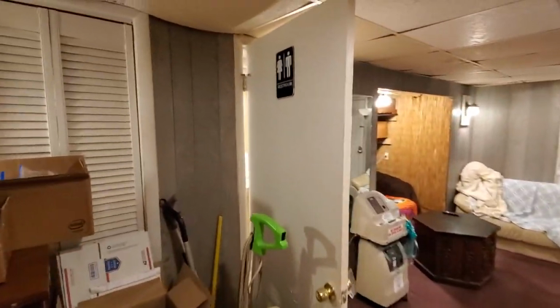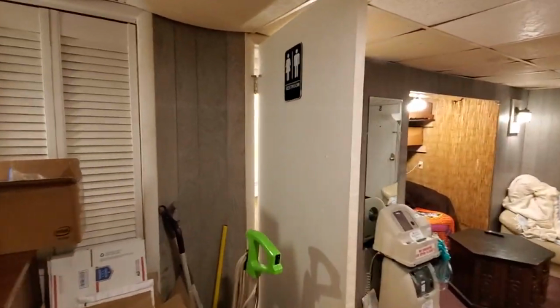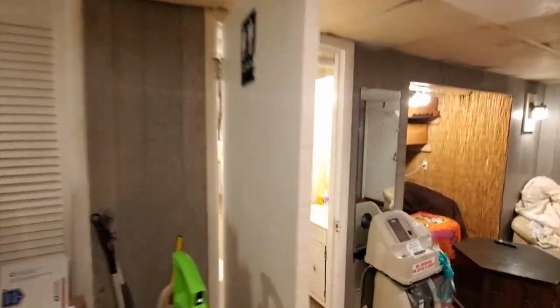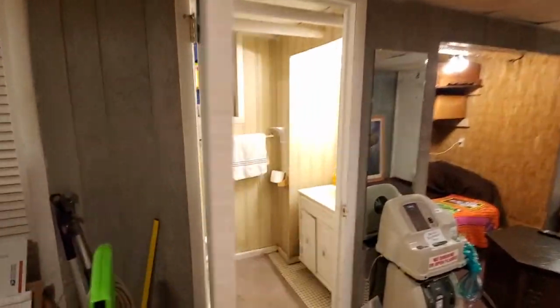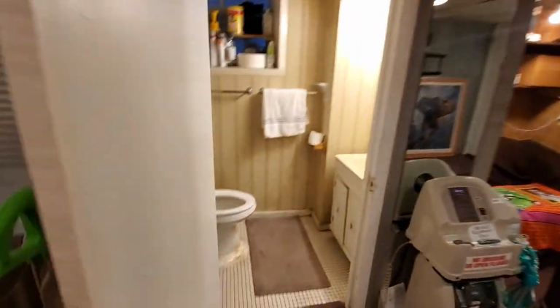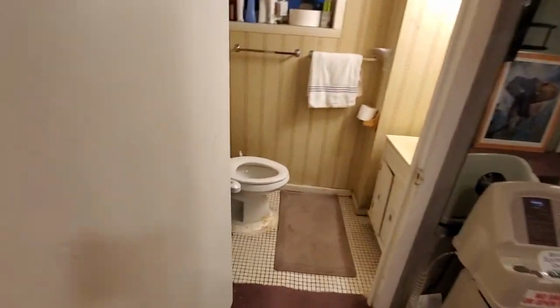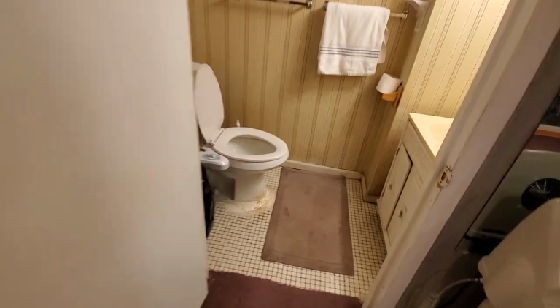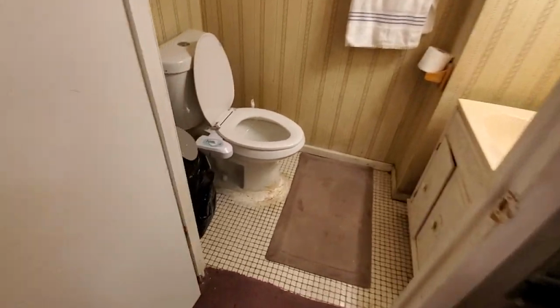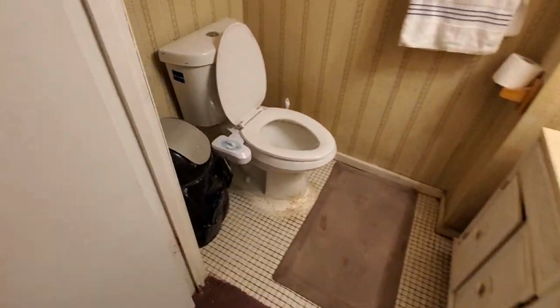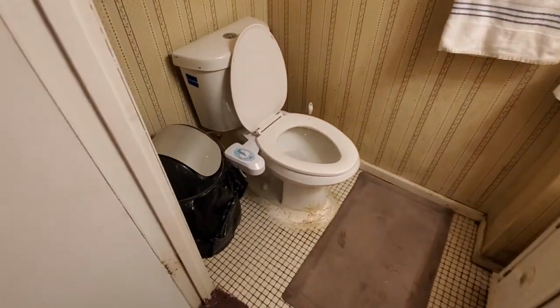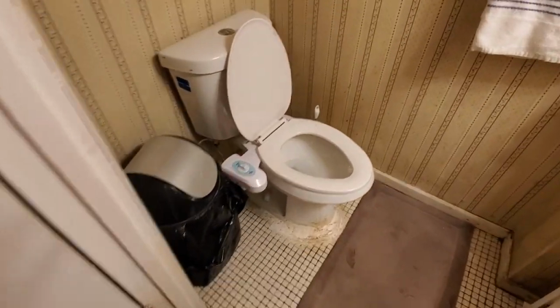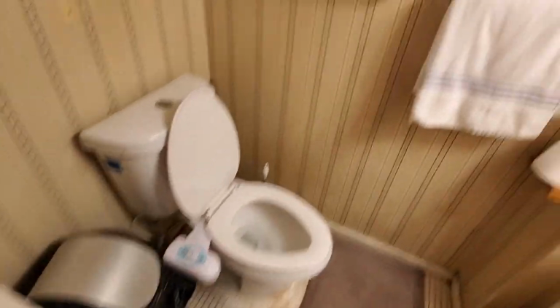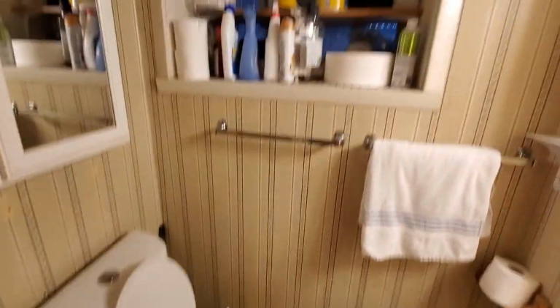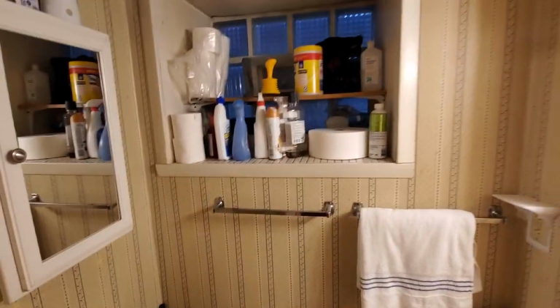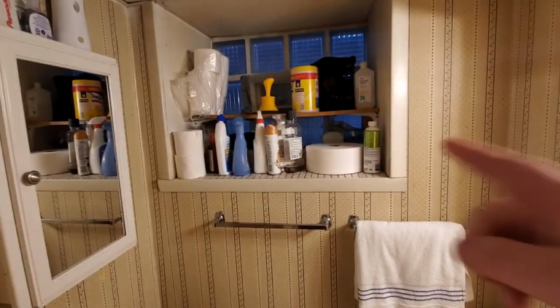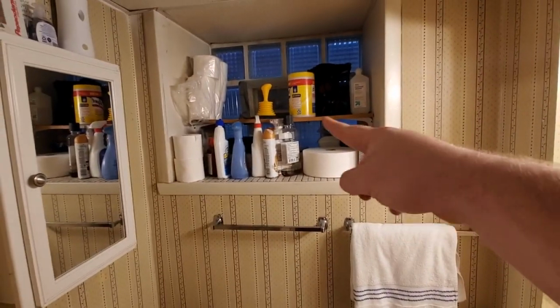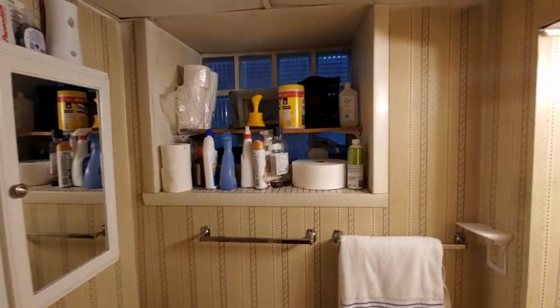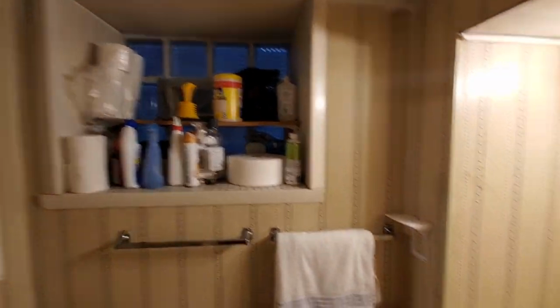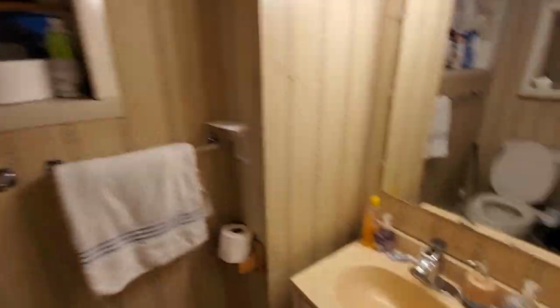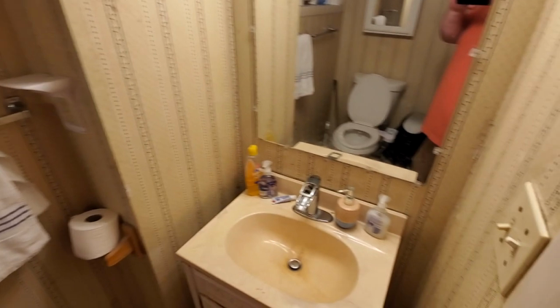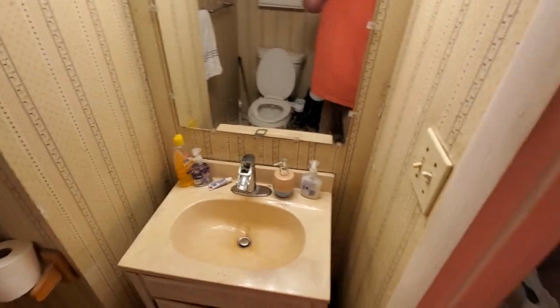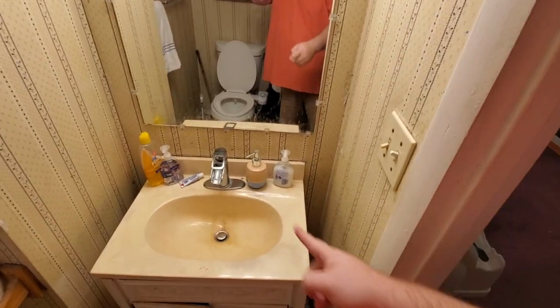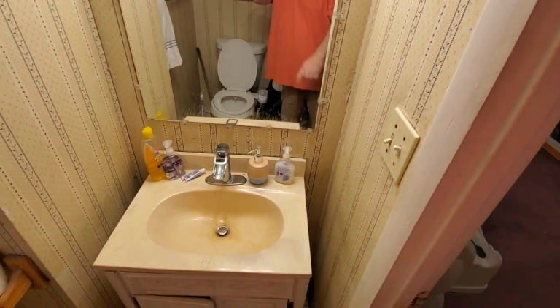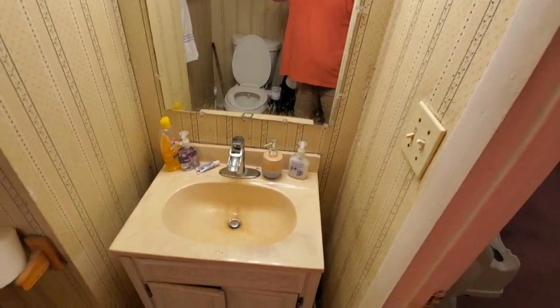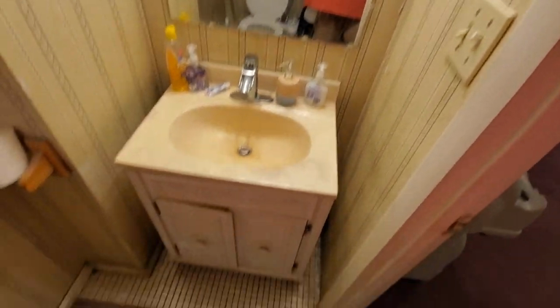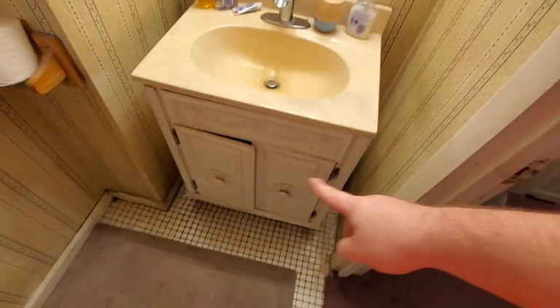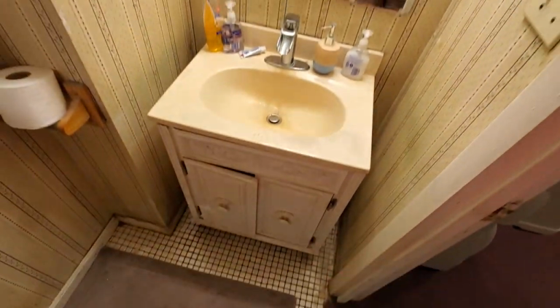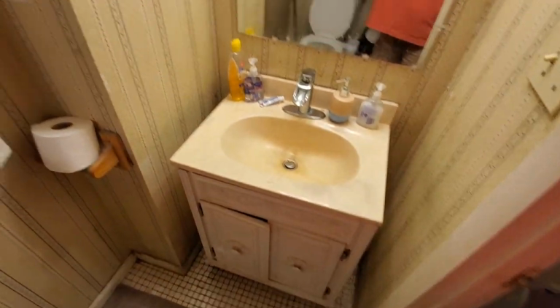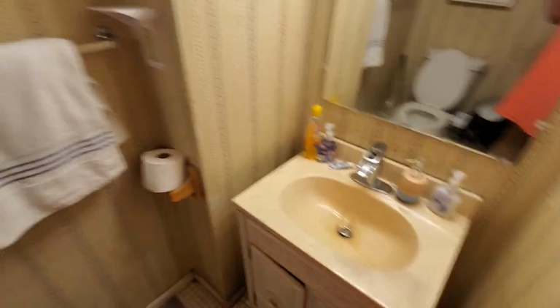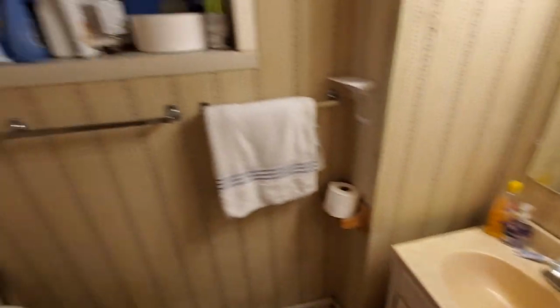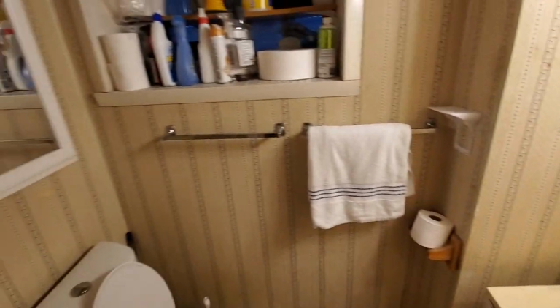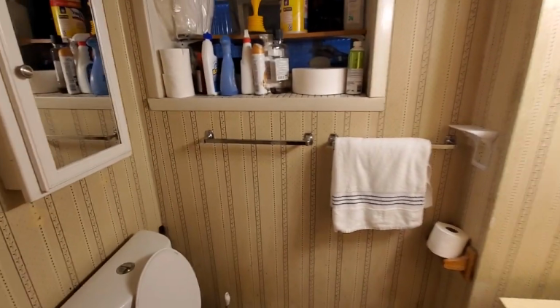Here's the bathroom. We added a bidet. I added that shelf after I moved in, changed the faucet, painted this — I did a lot of stuff here since I've moved in.